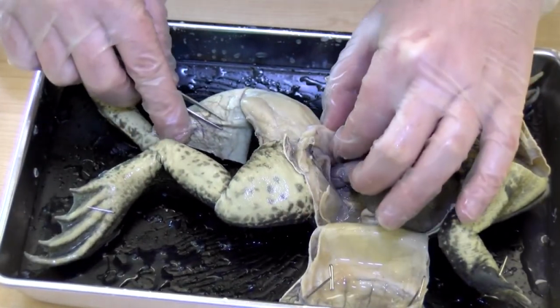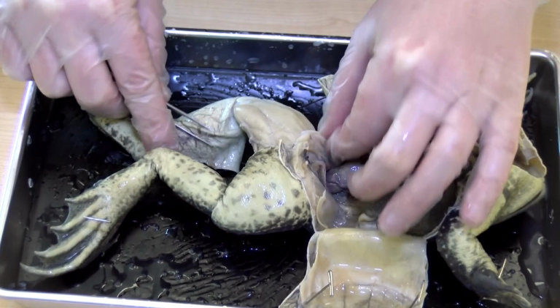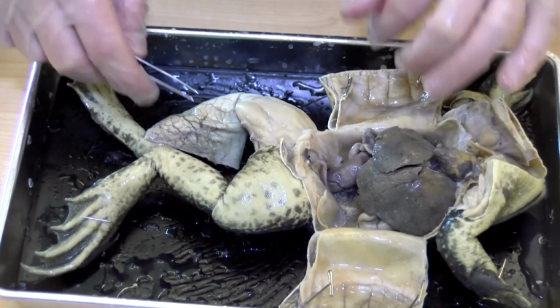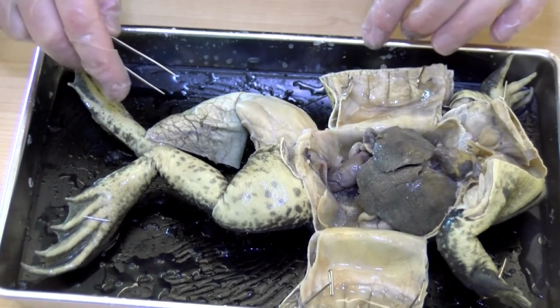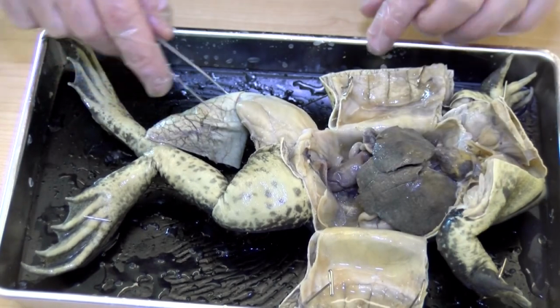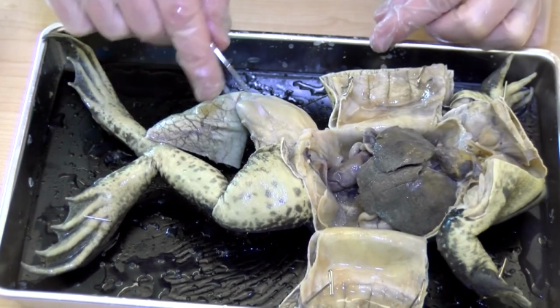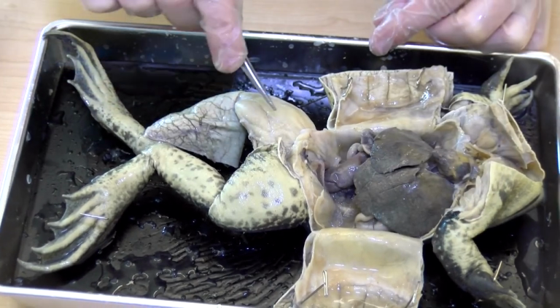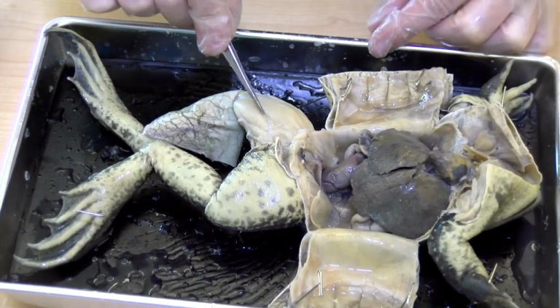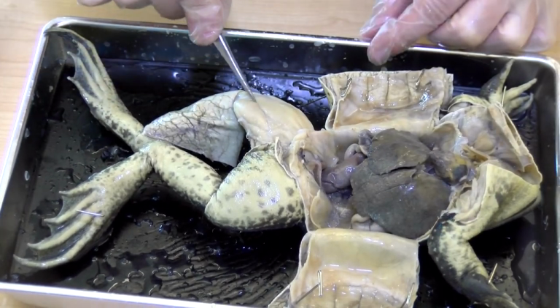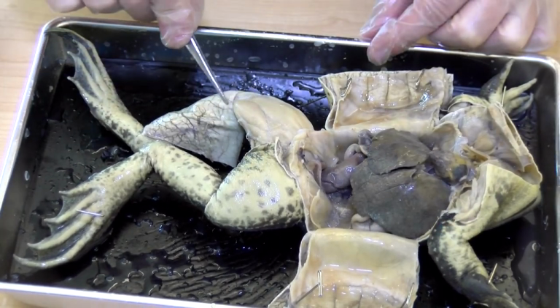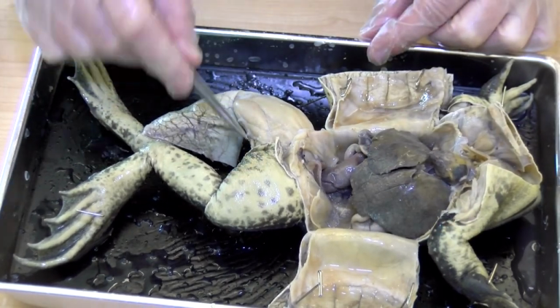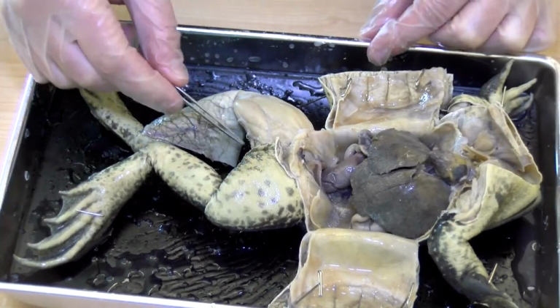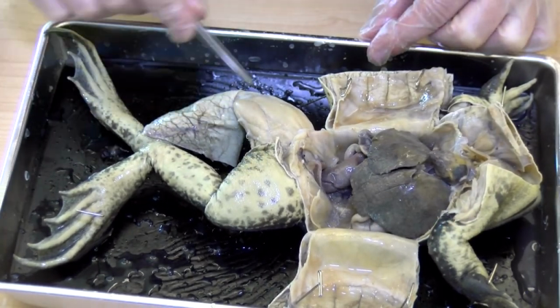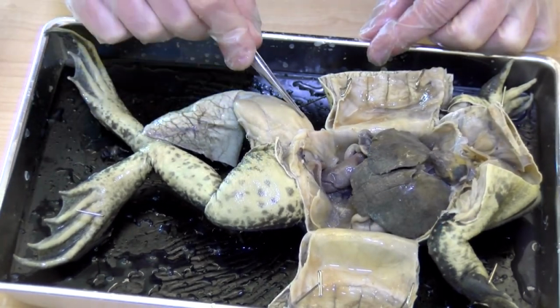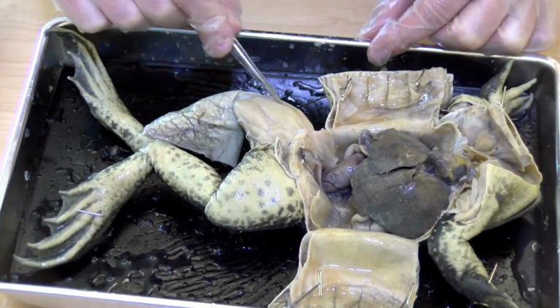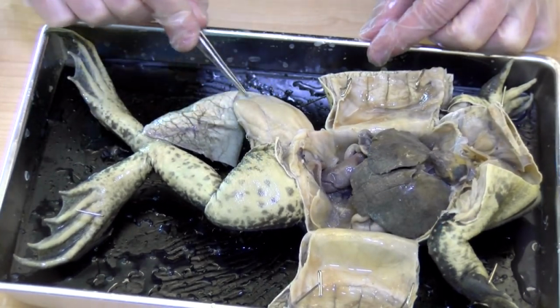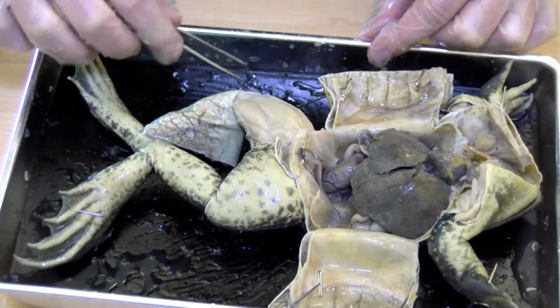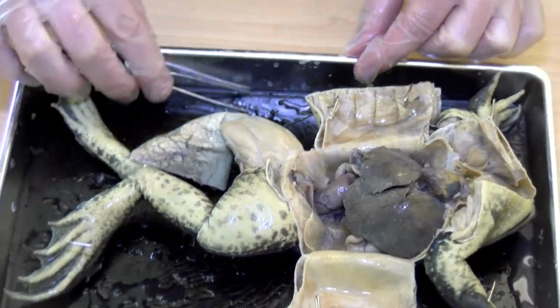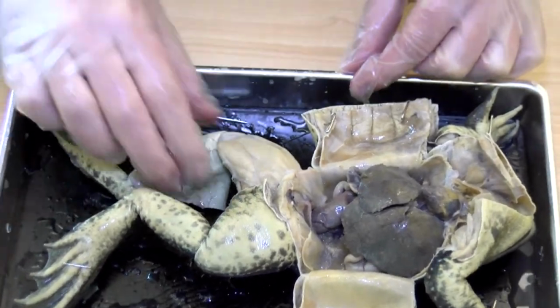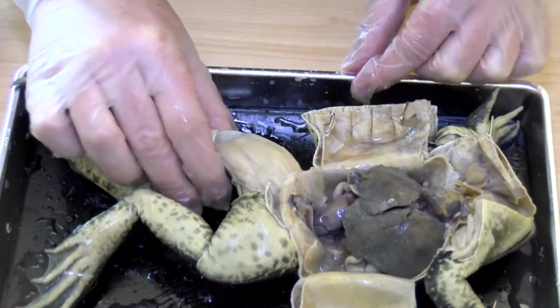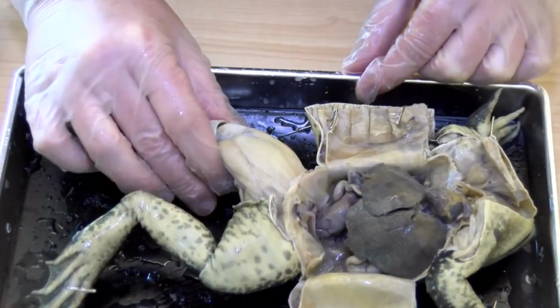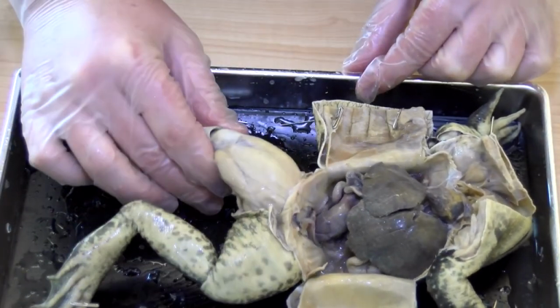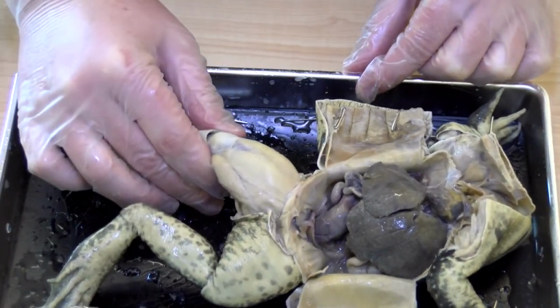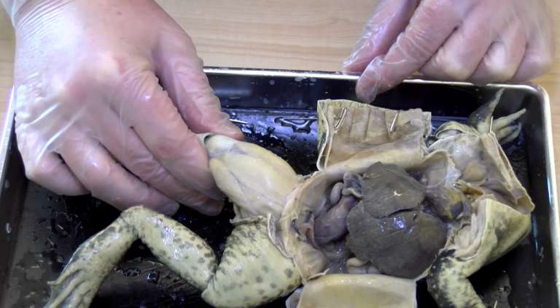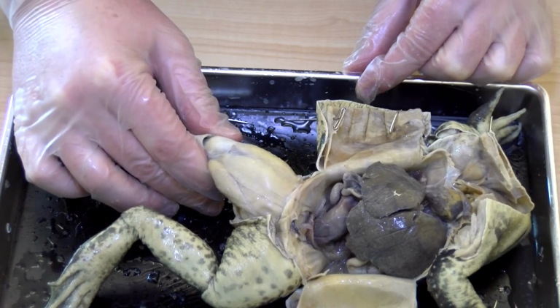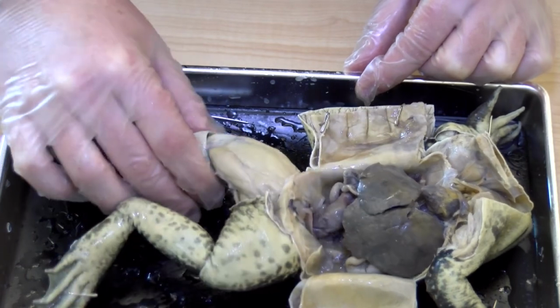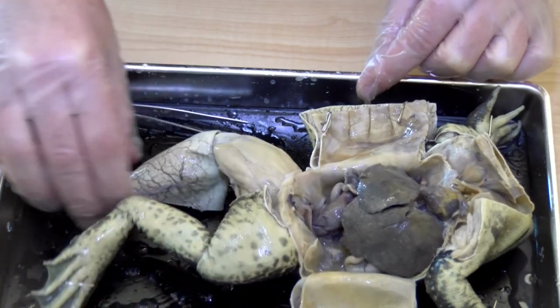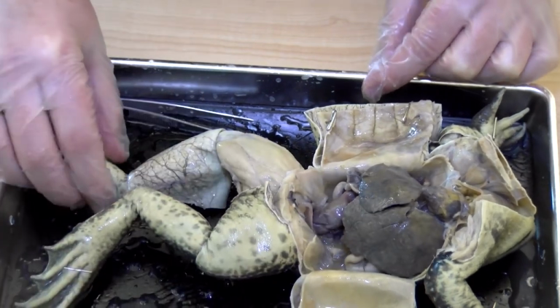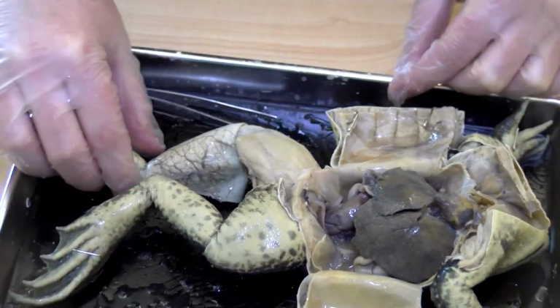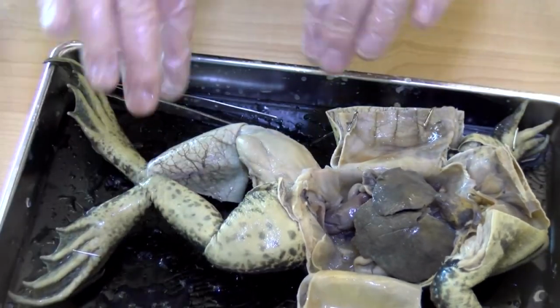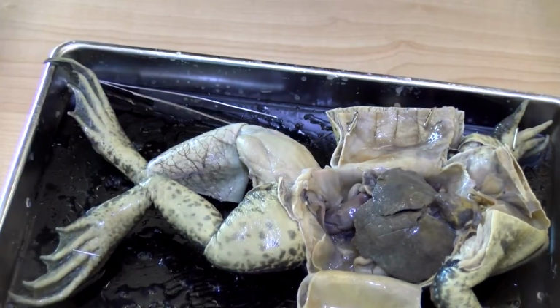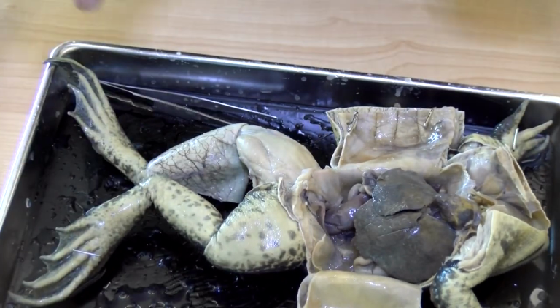That's so cool — look at that. It's quite muscly. Yeah, they have to be — they're little swimmers.